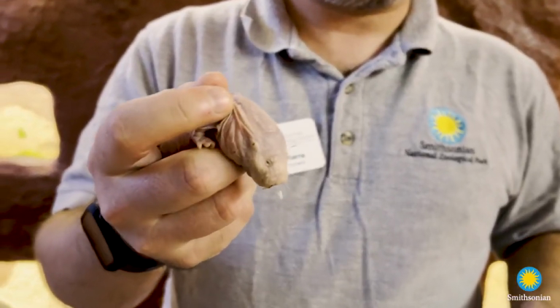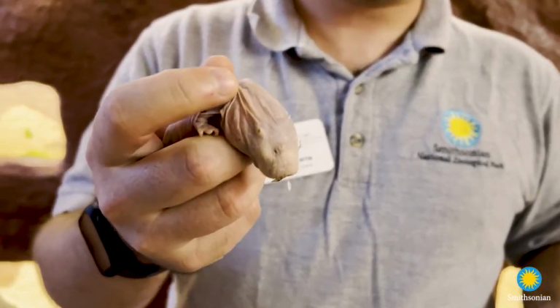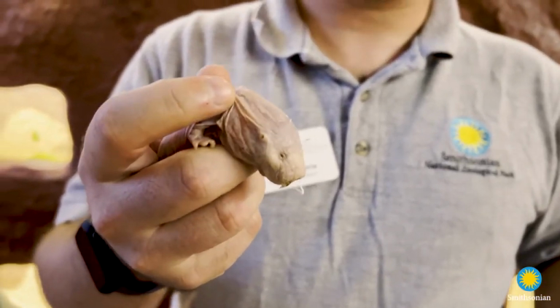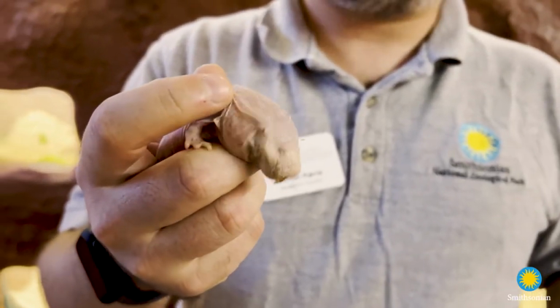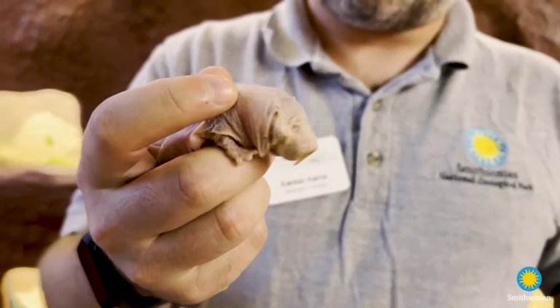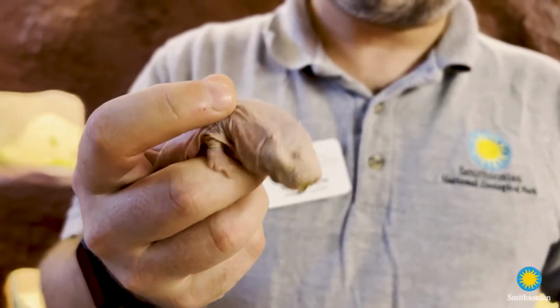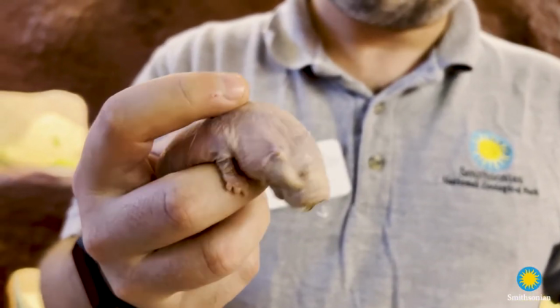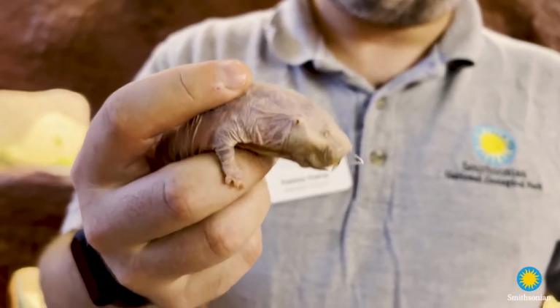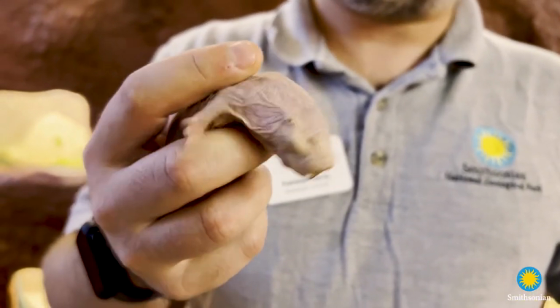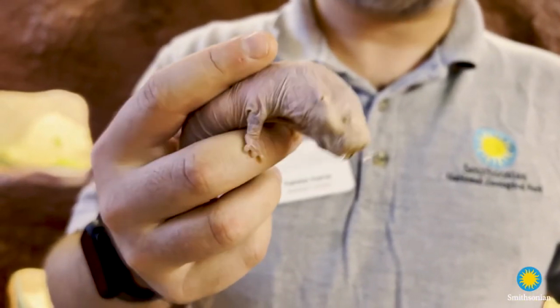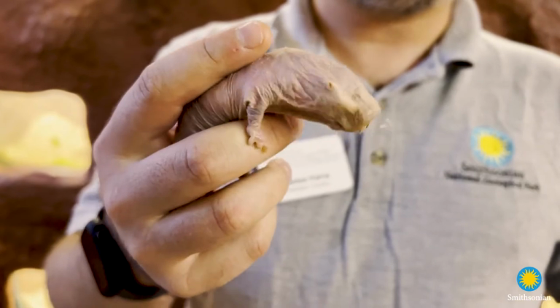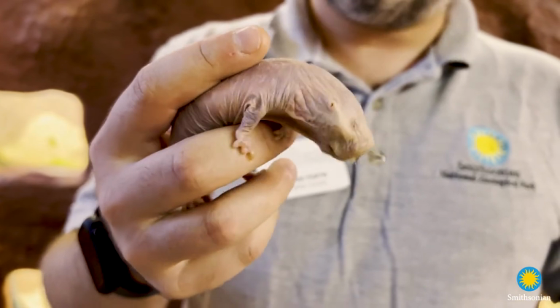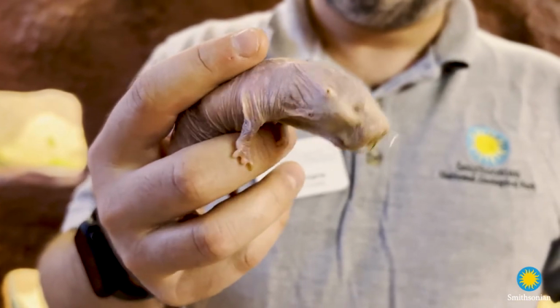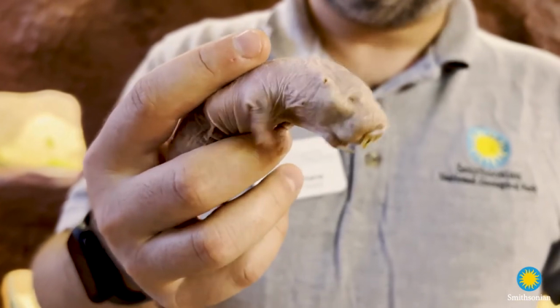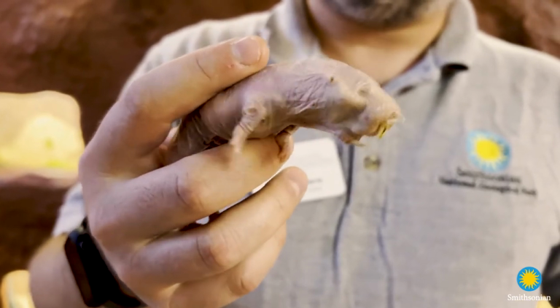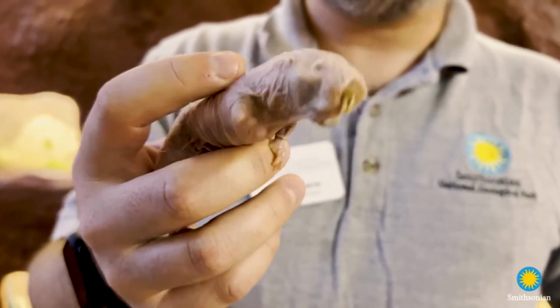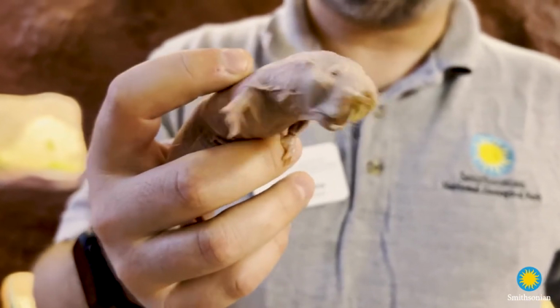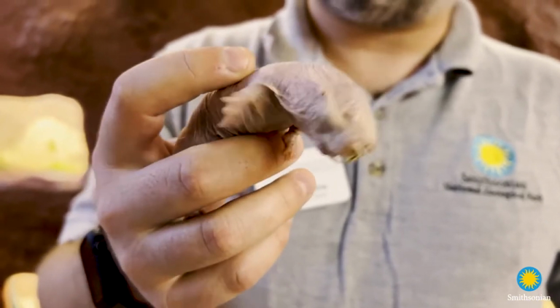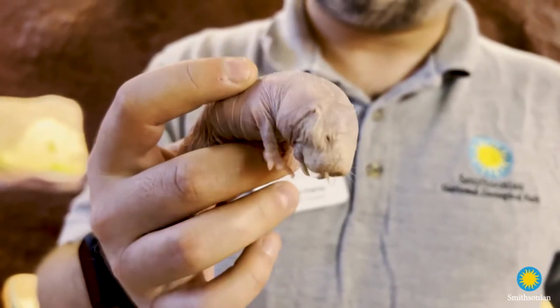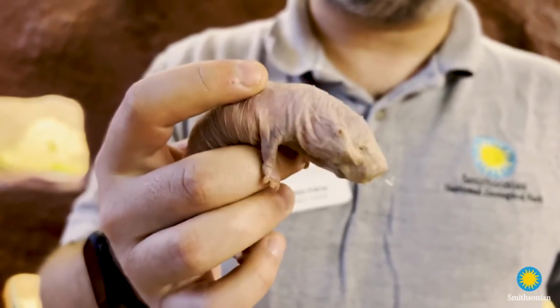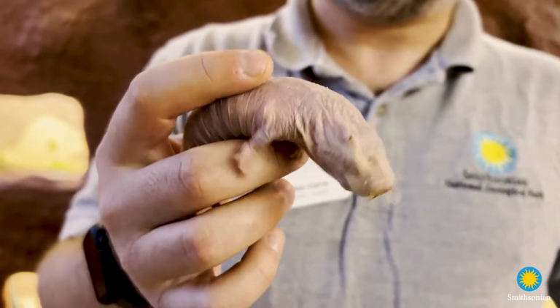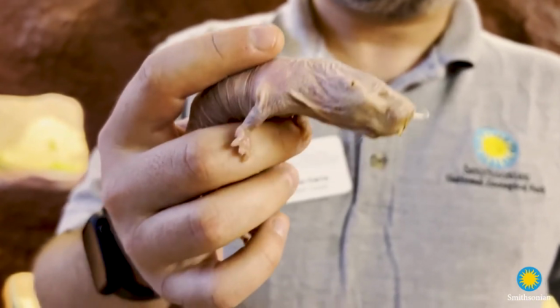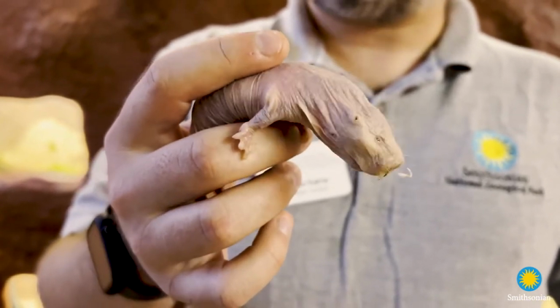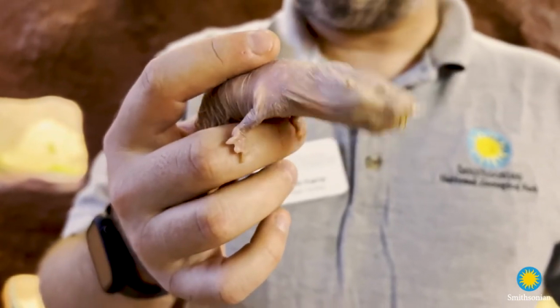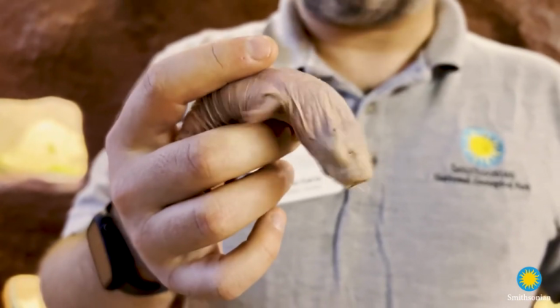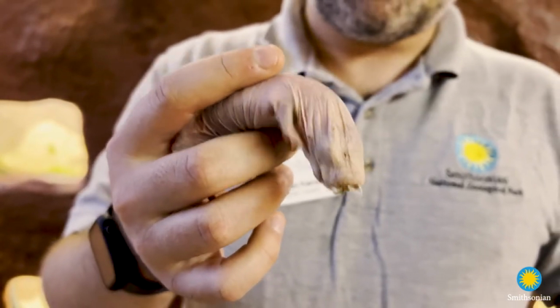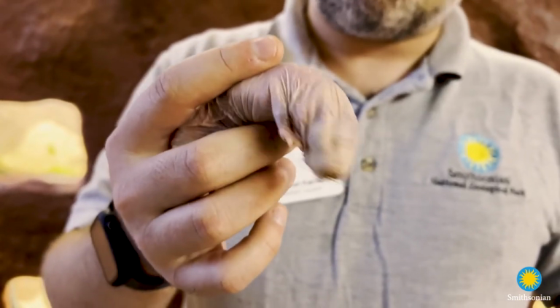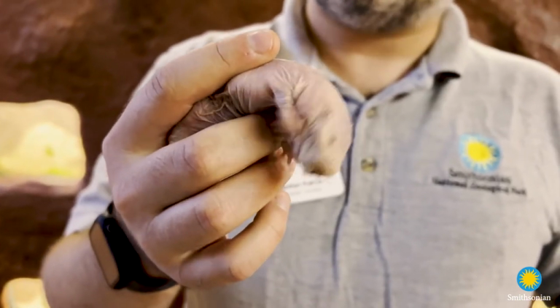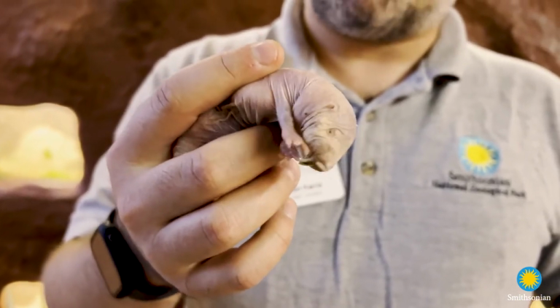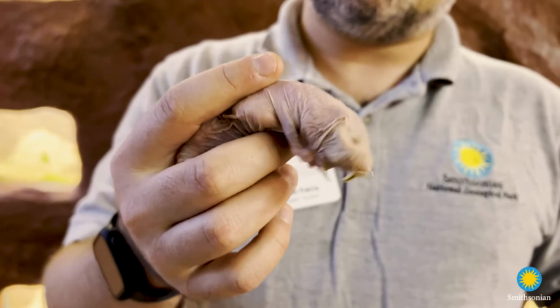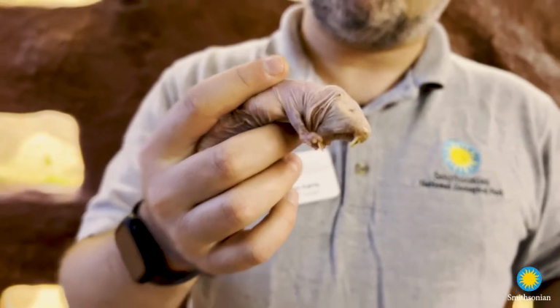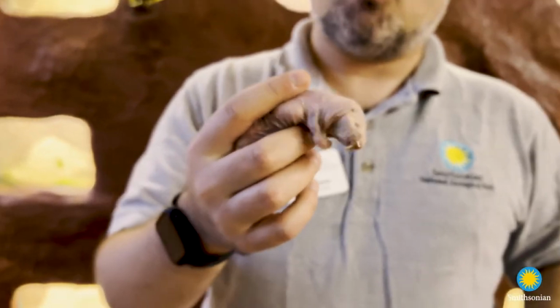They're found underground in Africa where it's hot and humid, and so they do not need all that extra clothing or hair on their body to keep them warm.